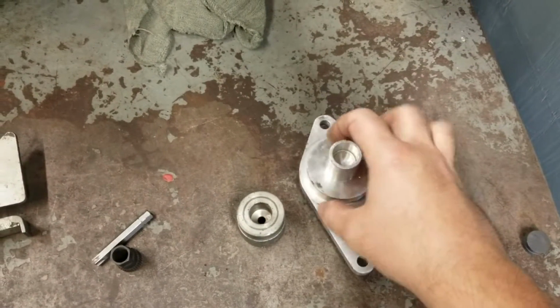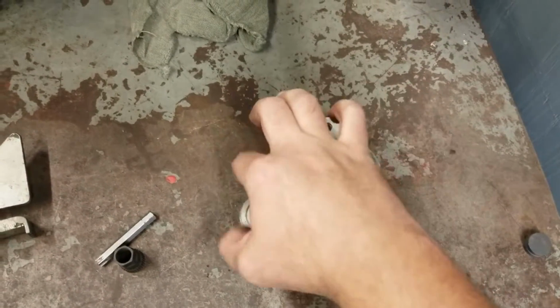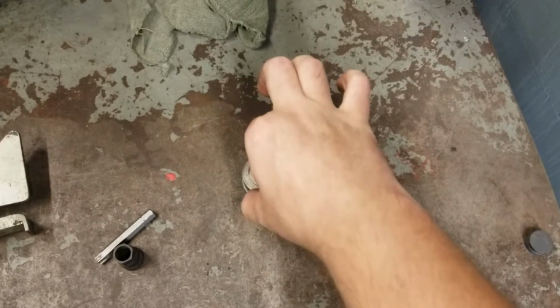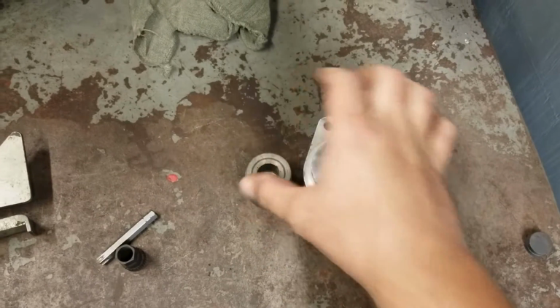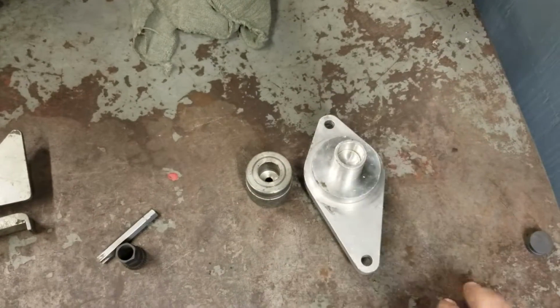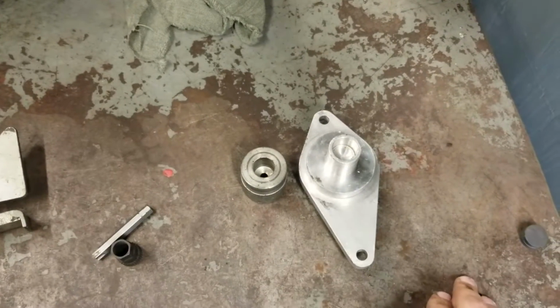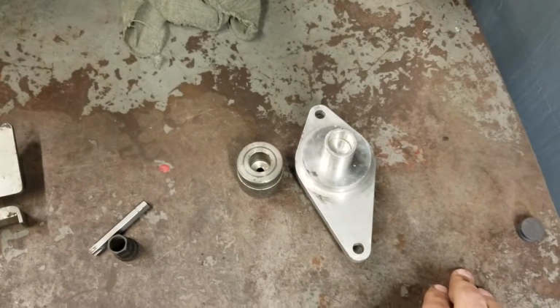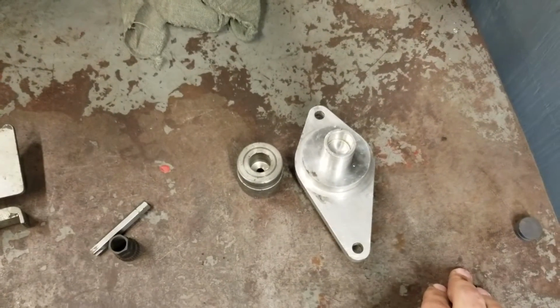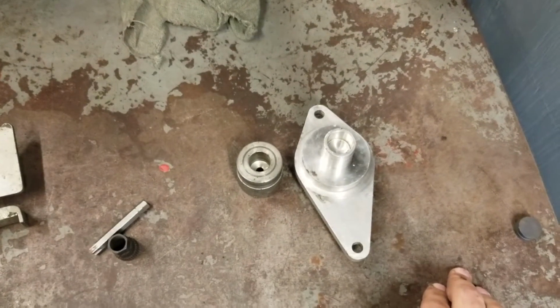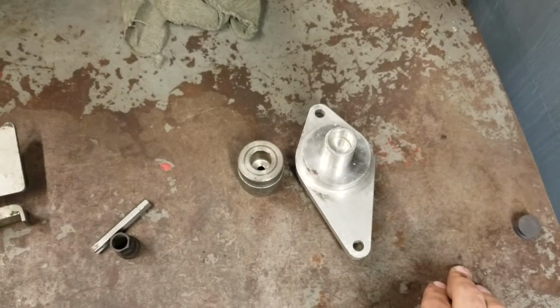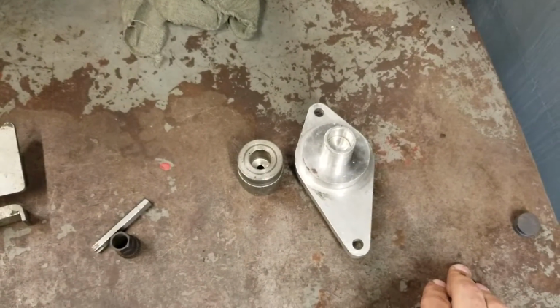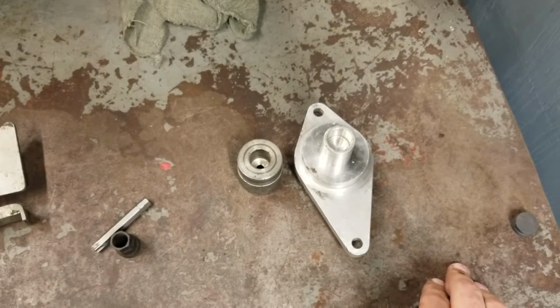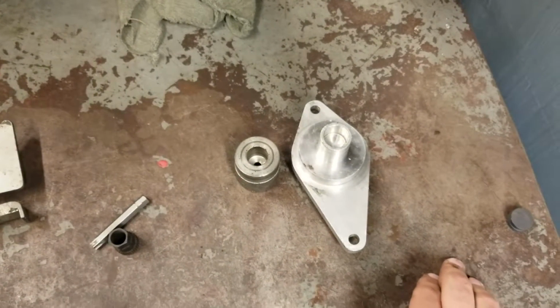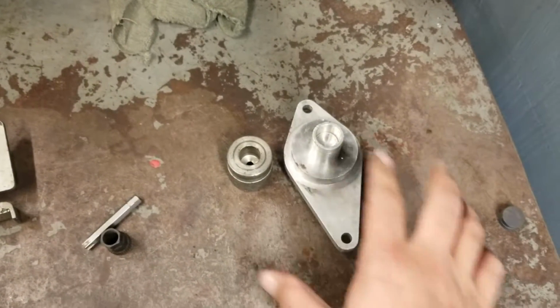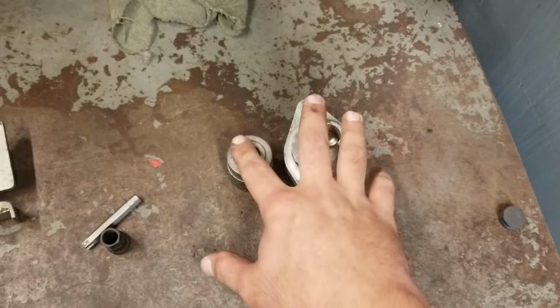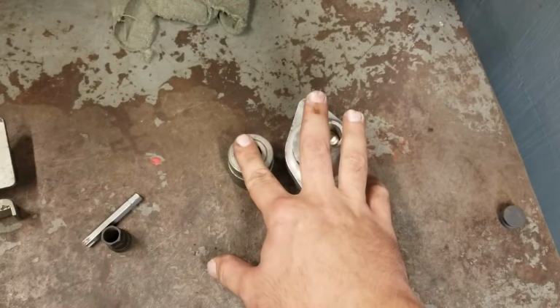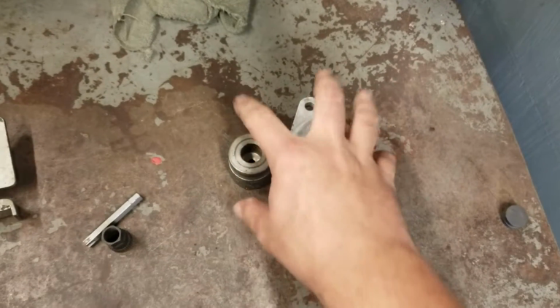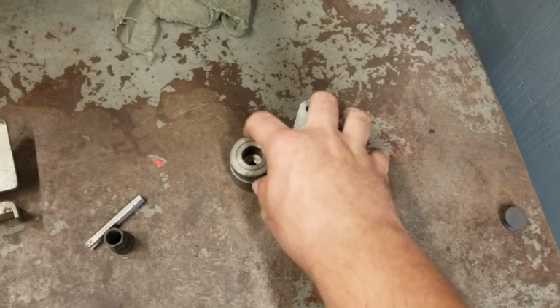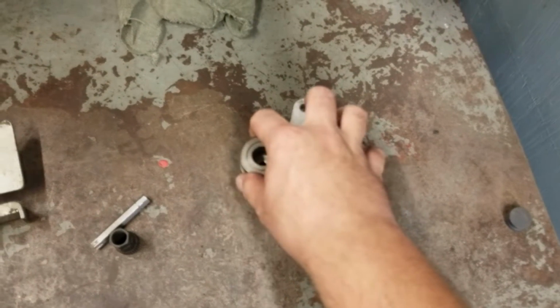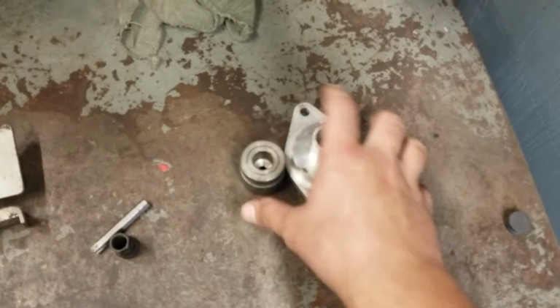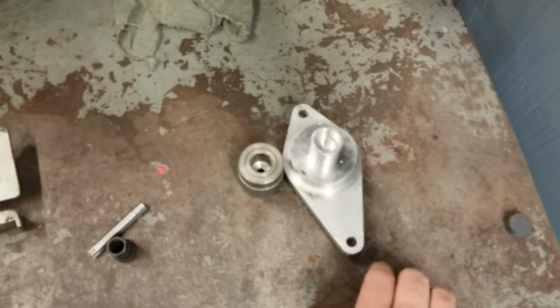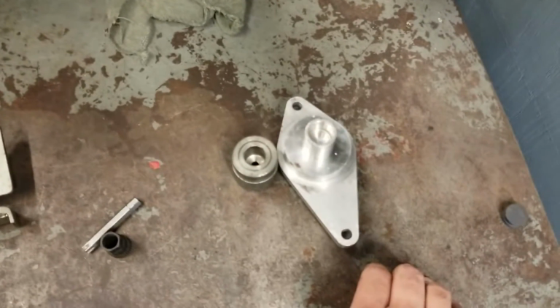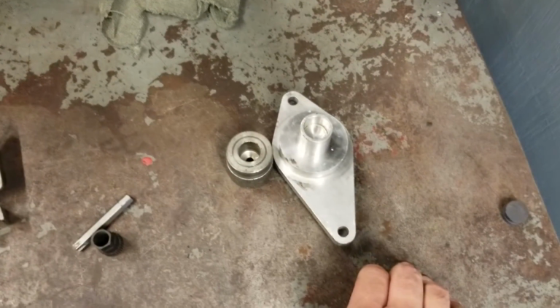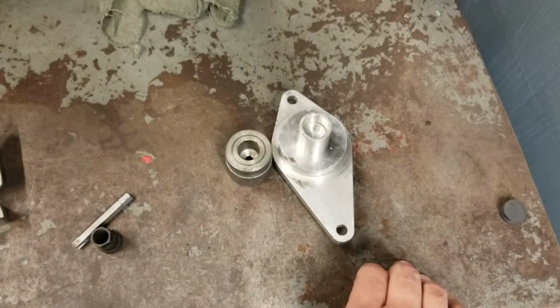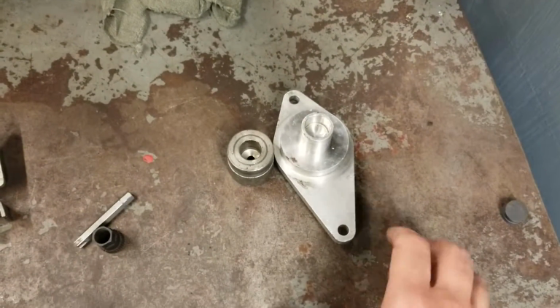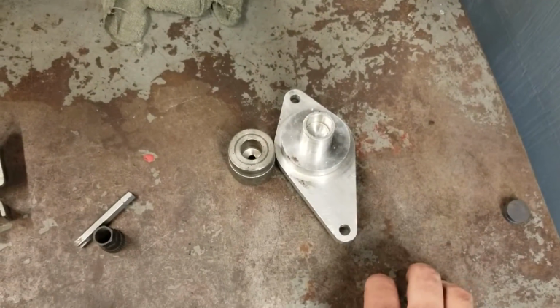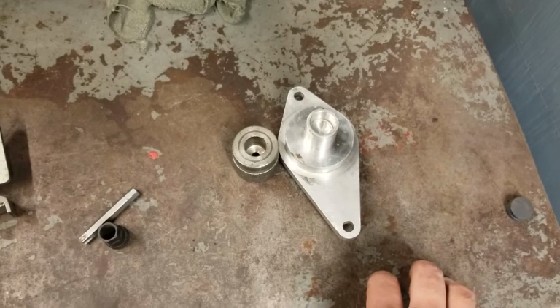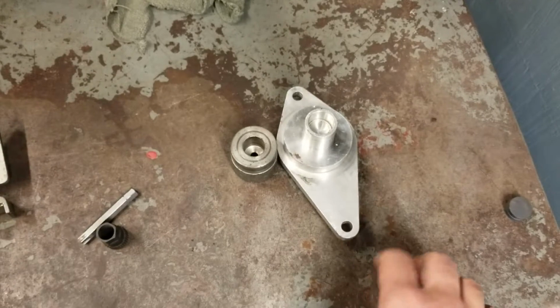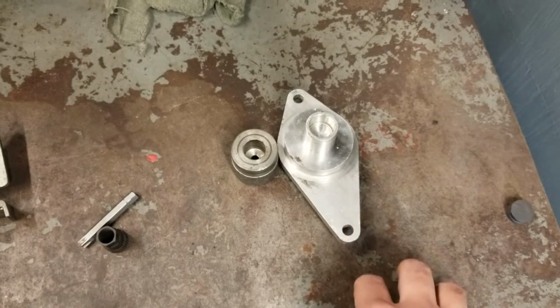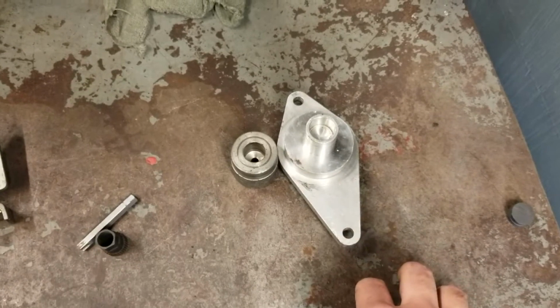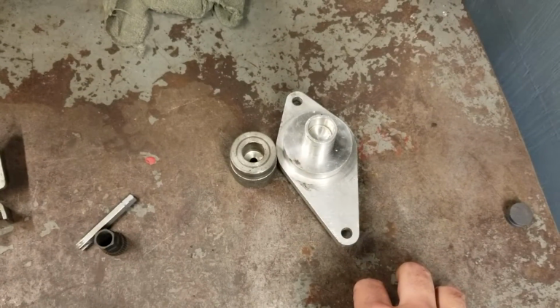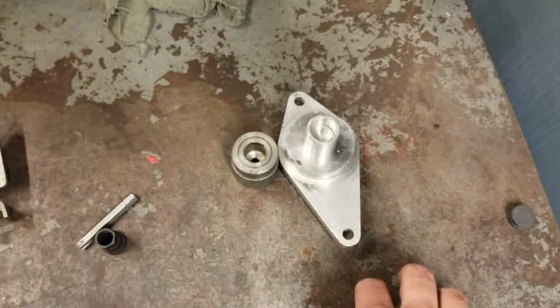These tools are used to position the outer timing cover in place. You would only use them when you're reinstalling the cover — they will not be needed when you're removing the cover.